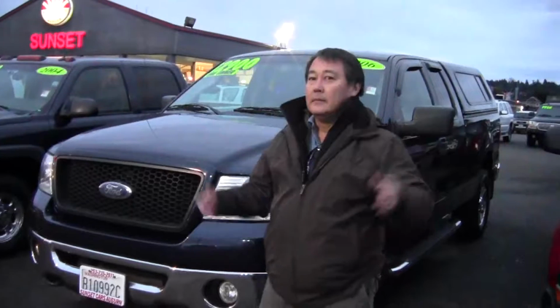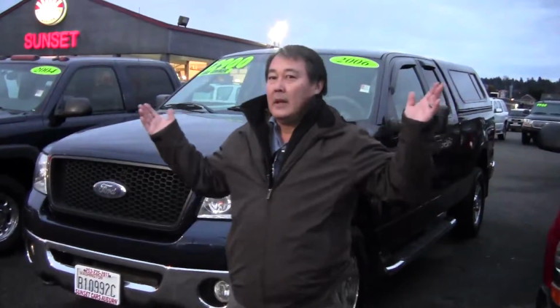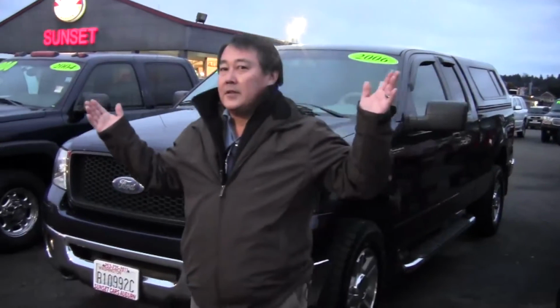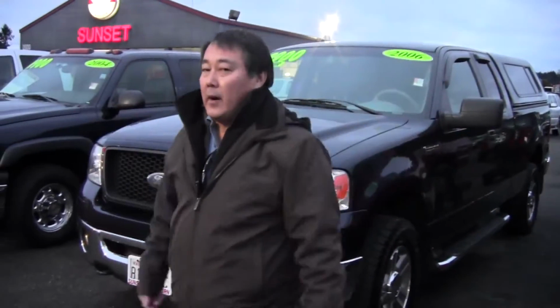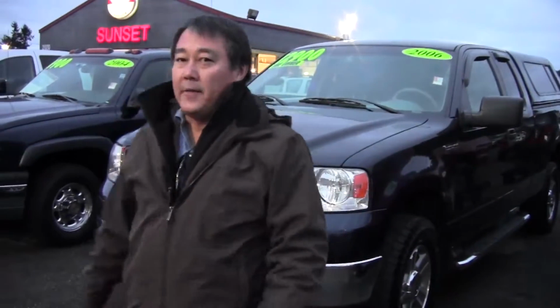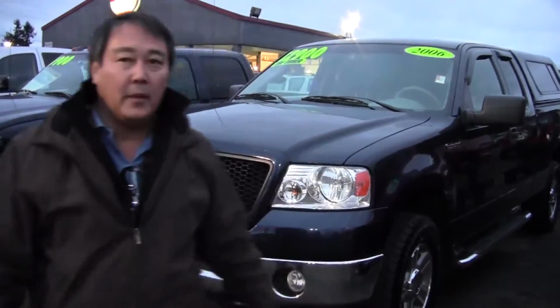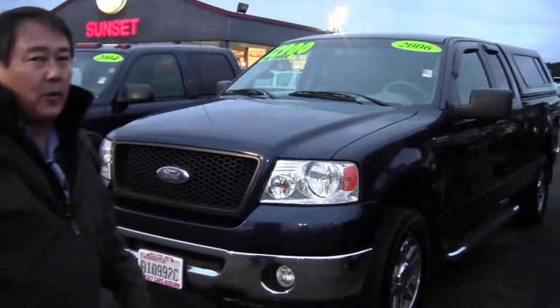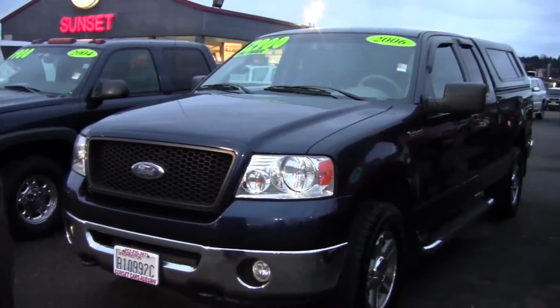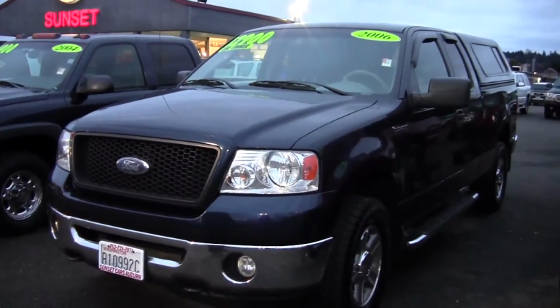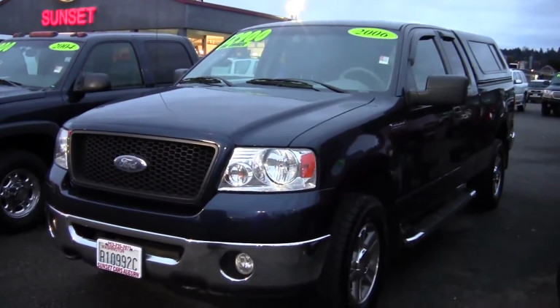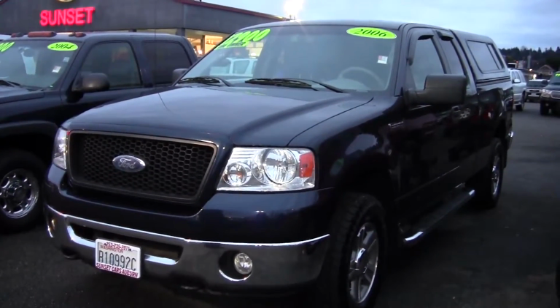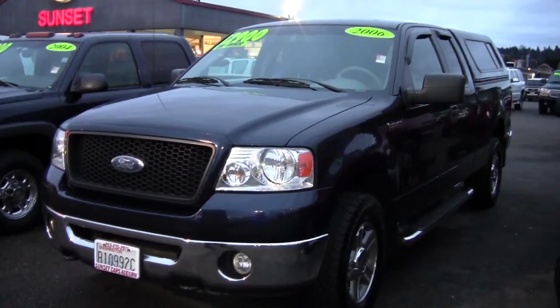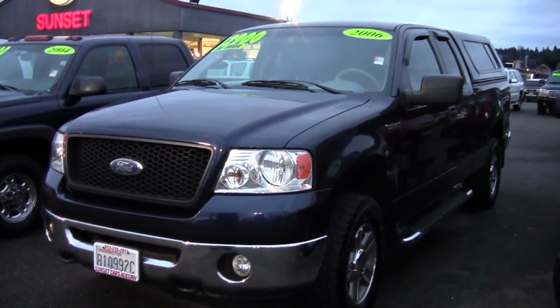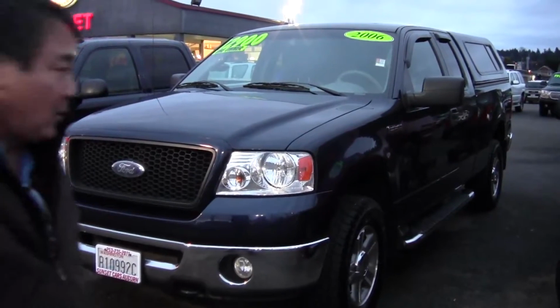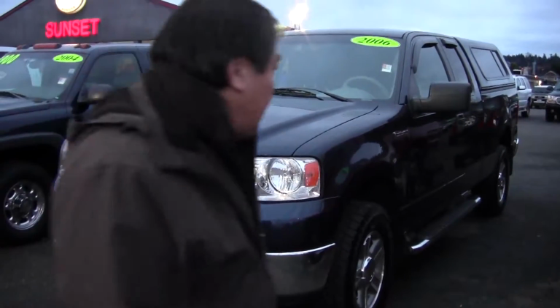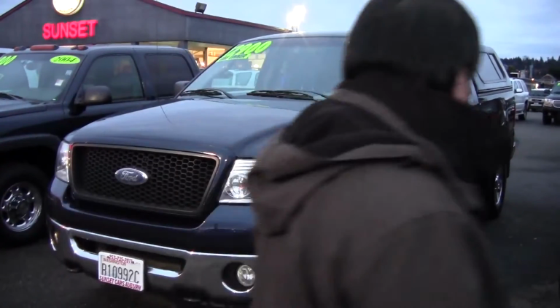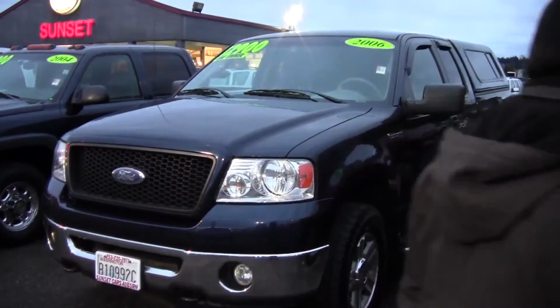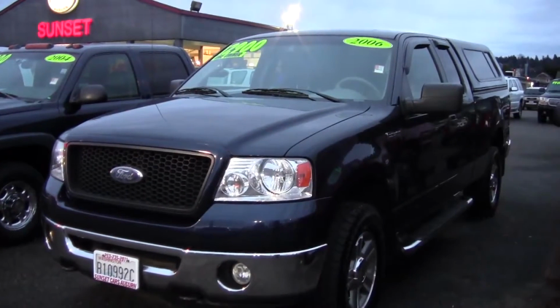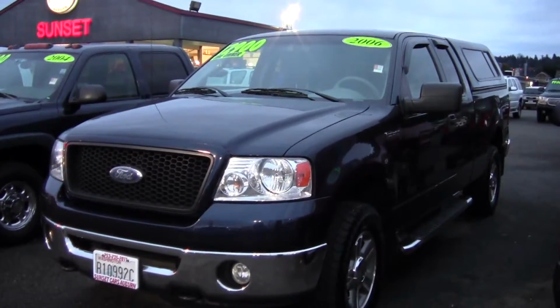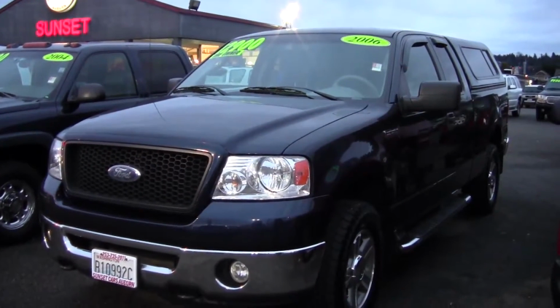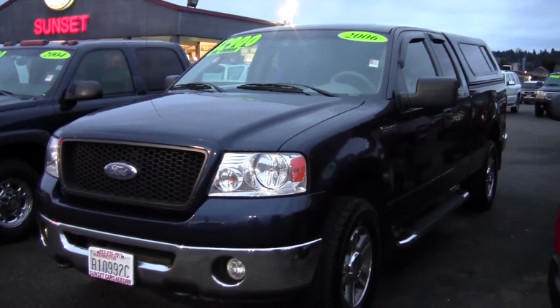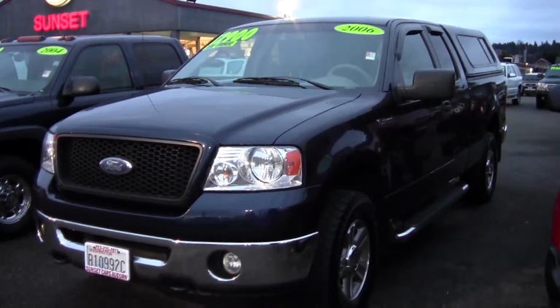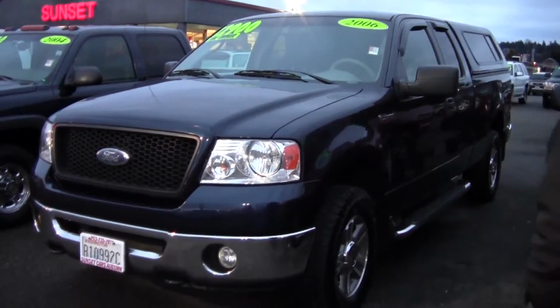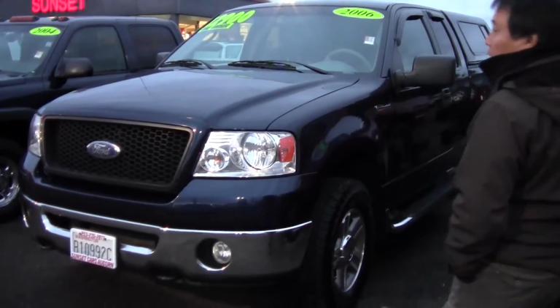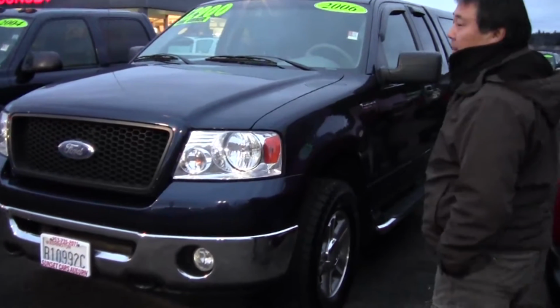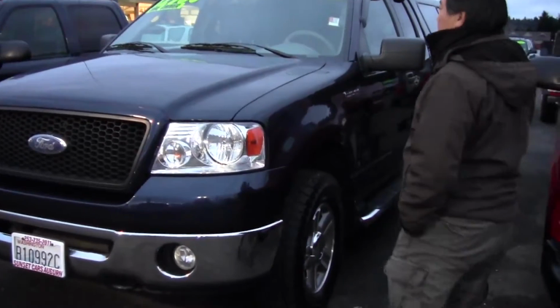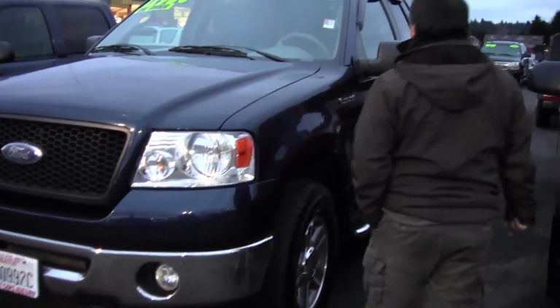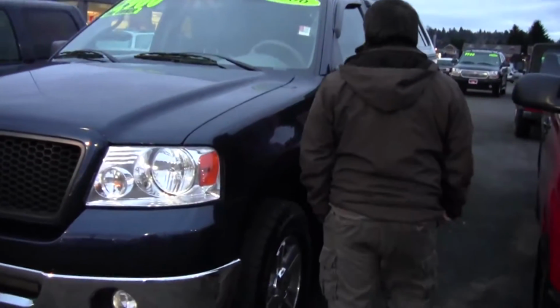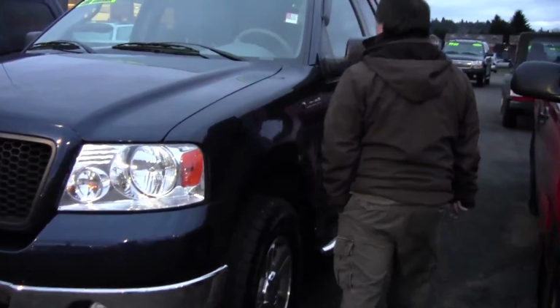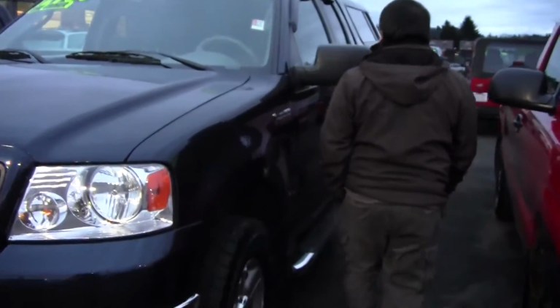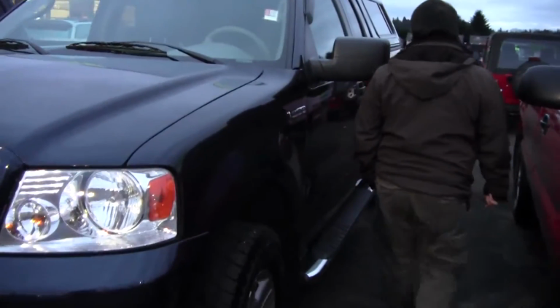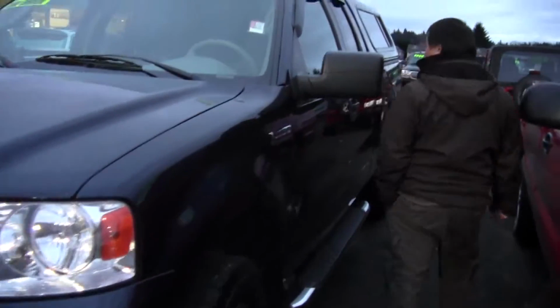So you want an affordable Ford pickup, or a full-size pickup with four-wheel drive. This gorgeous F-150 is a 2006 one-owner vehicle, stock number 94408.